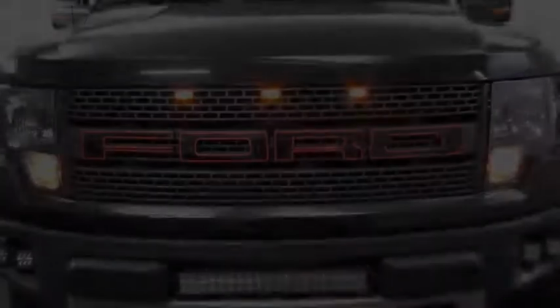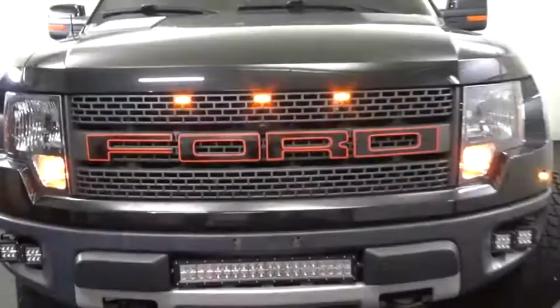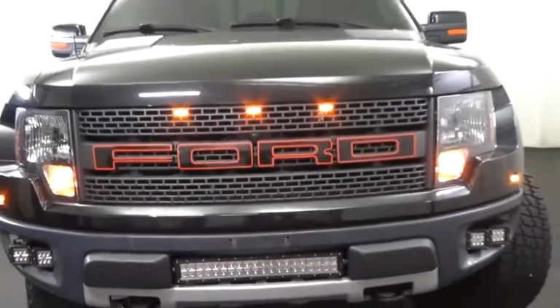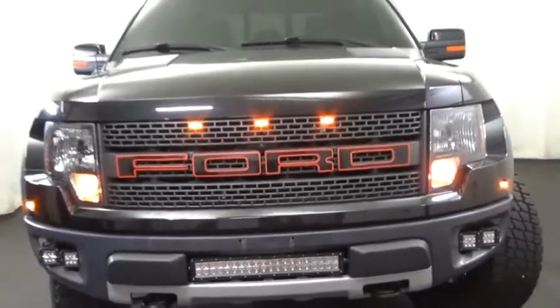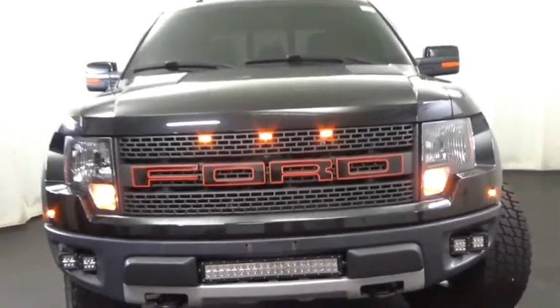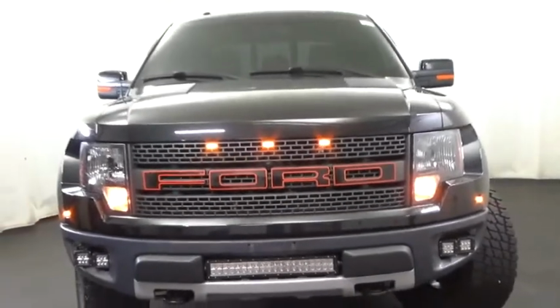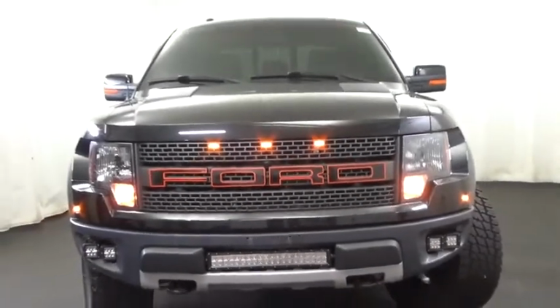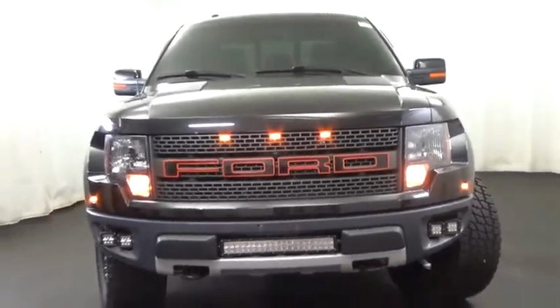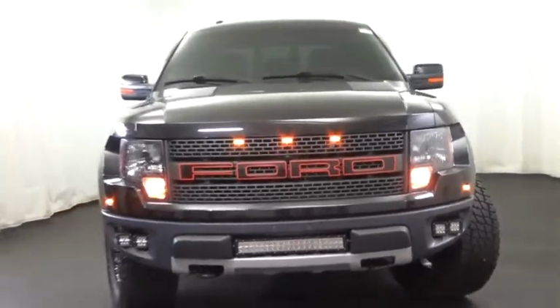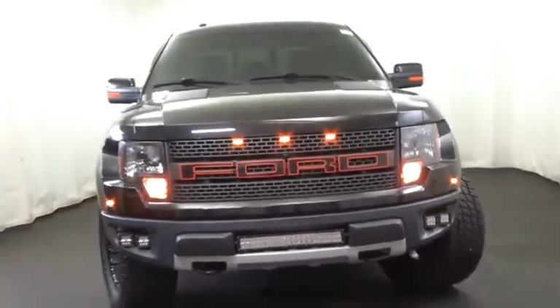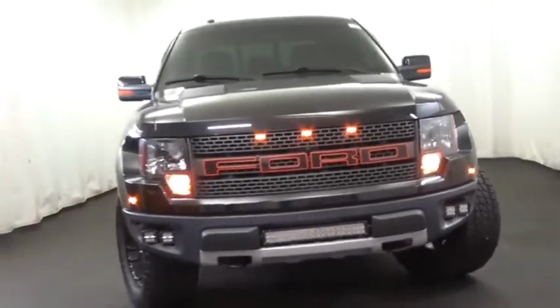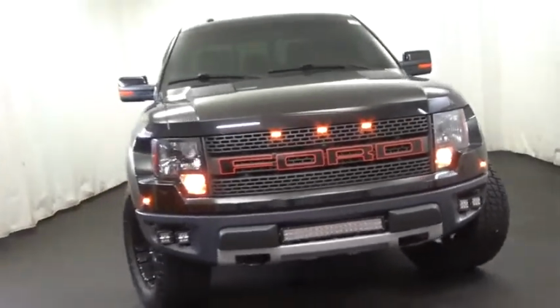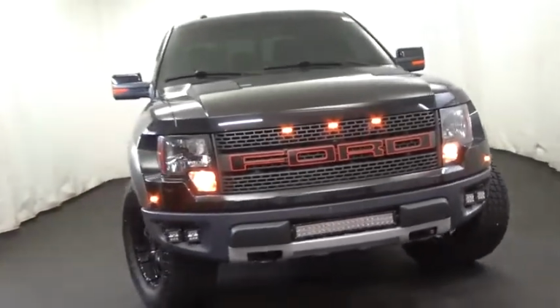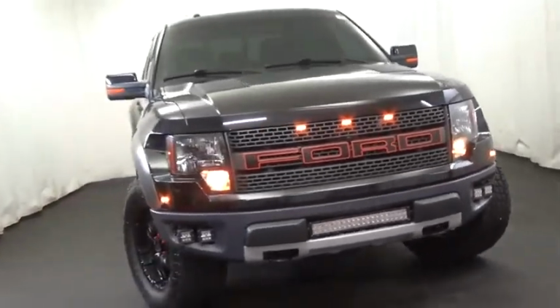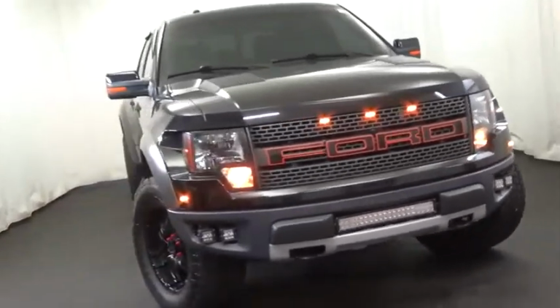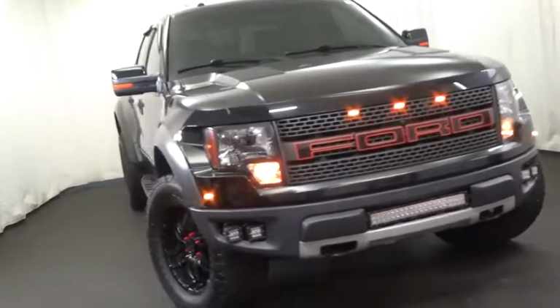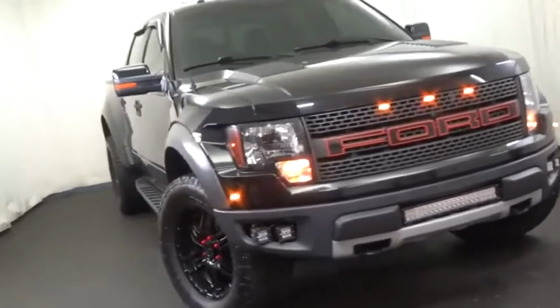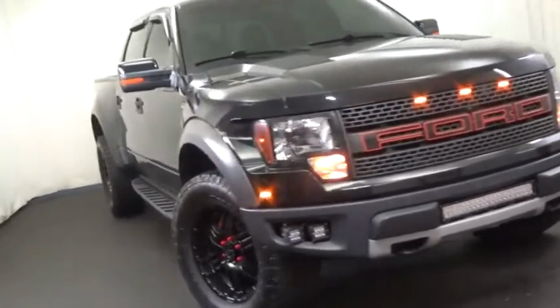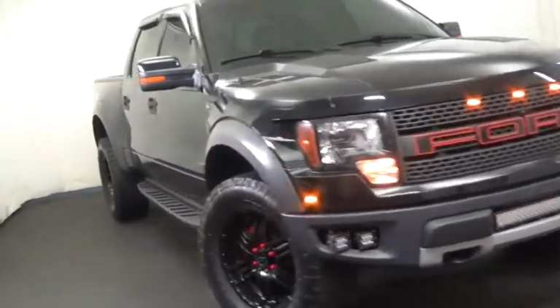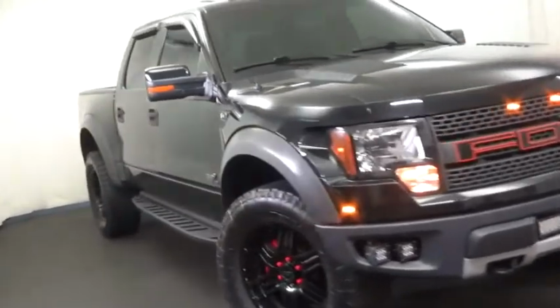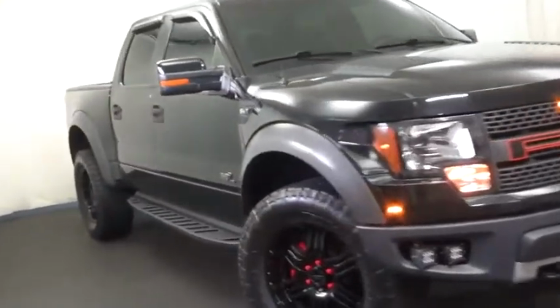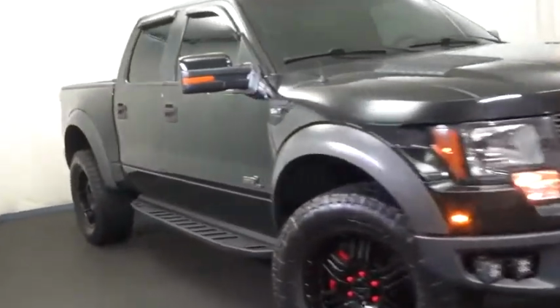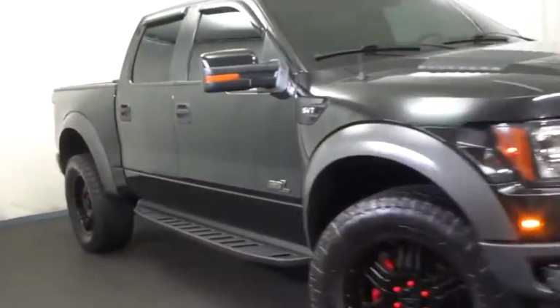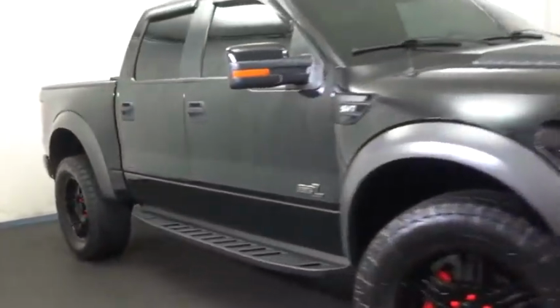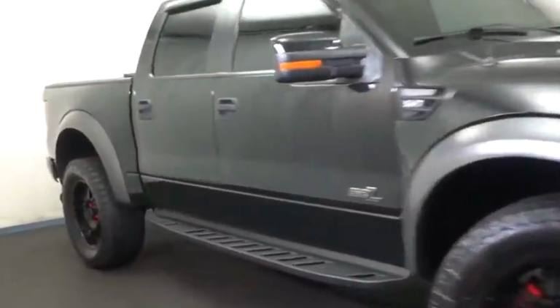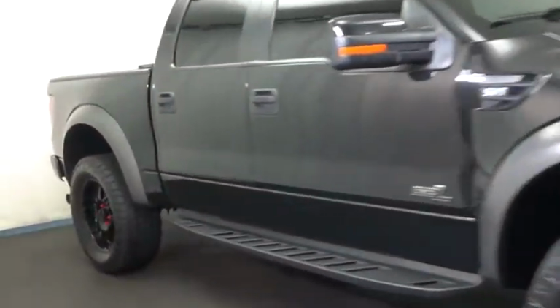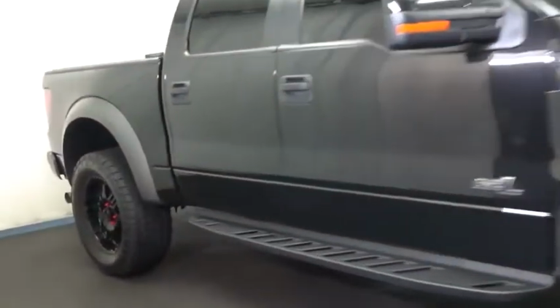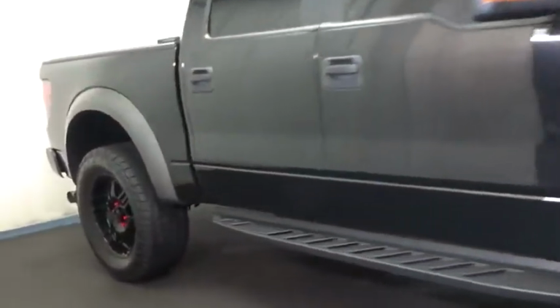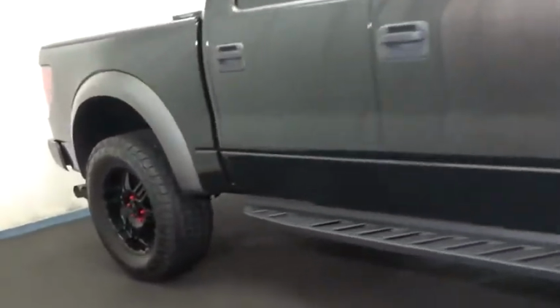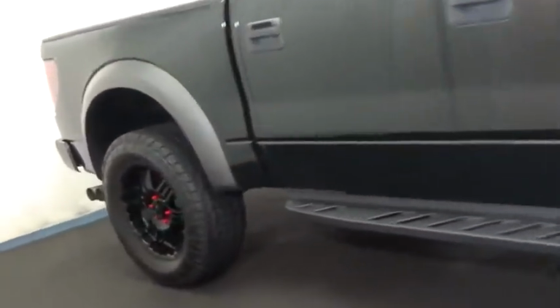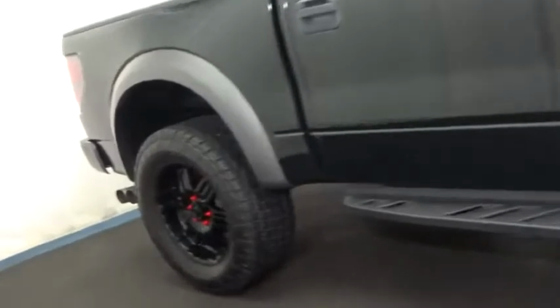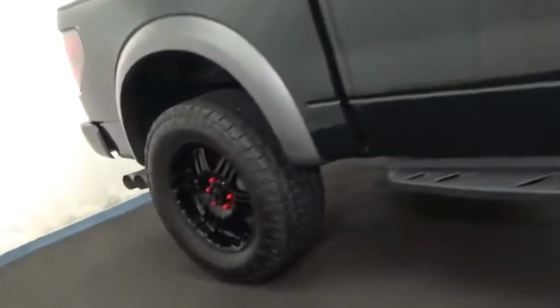2012 F-150. A Ford F-150 knows how to handle any situation. It's built to follow orders, no whining, and is priced below $40,000.